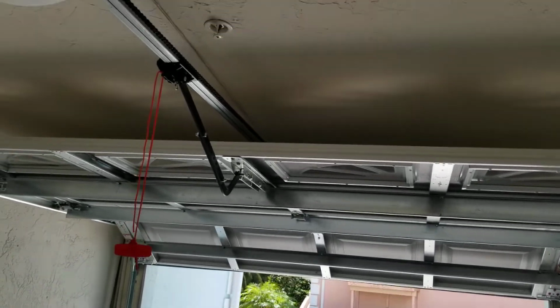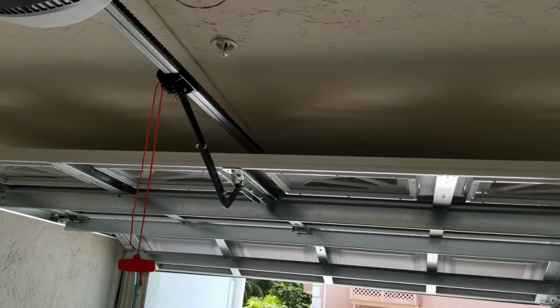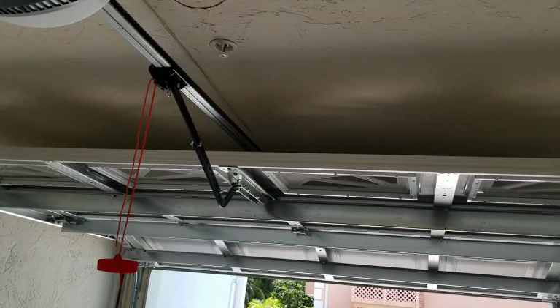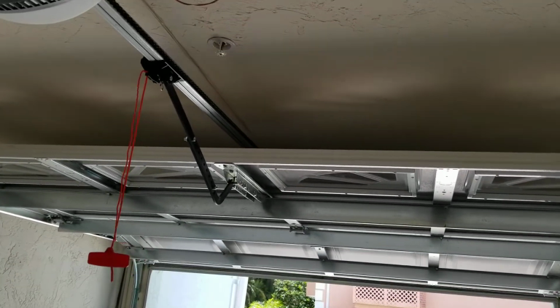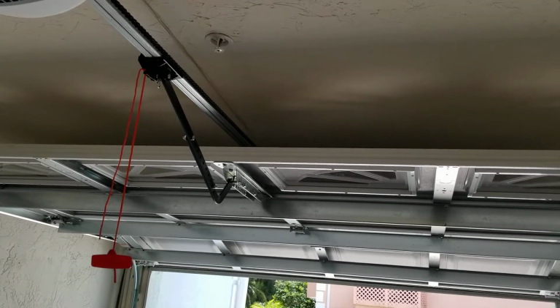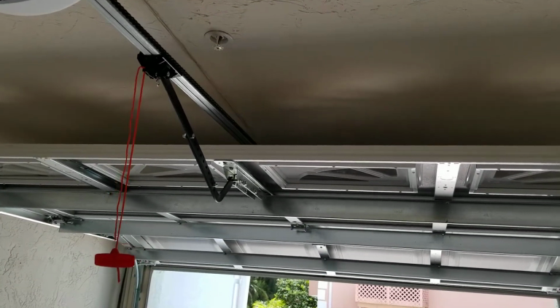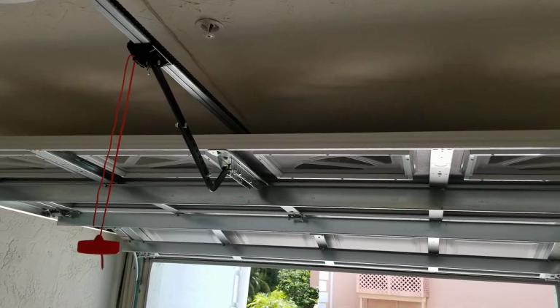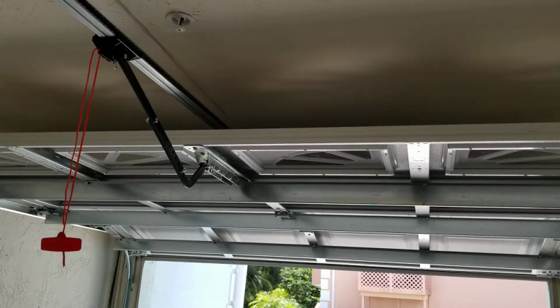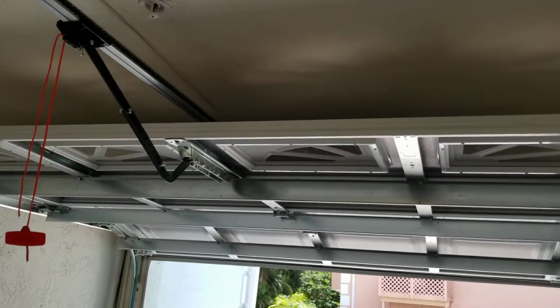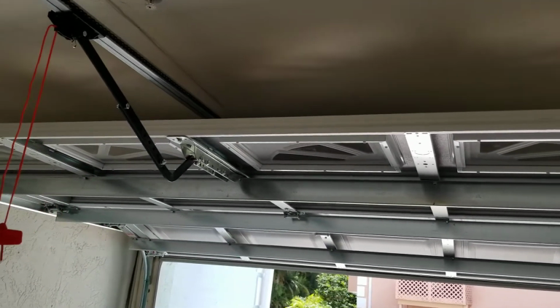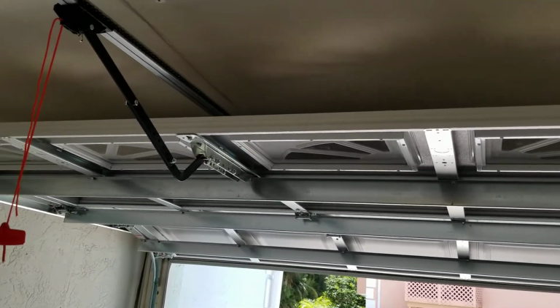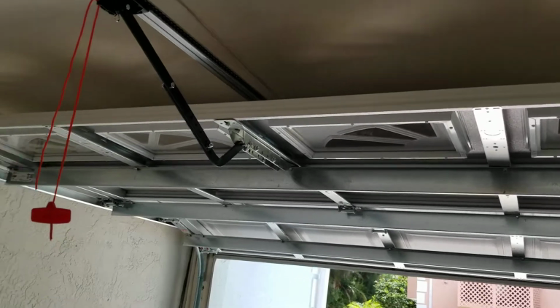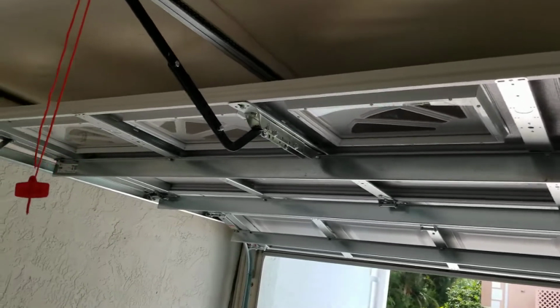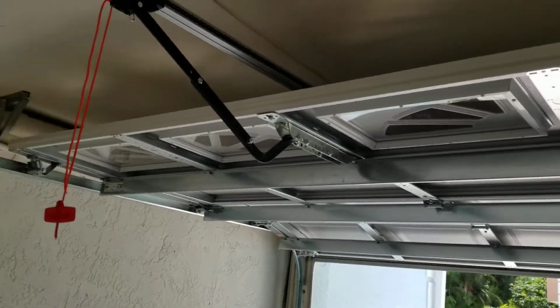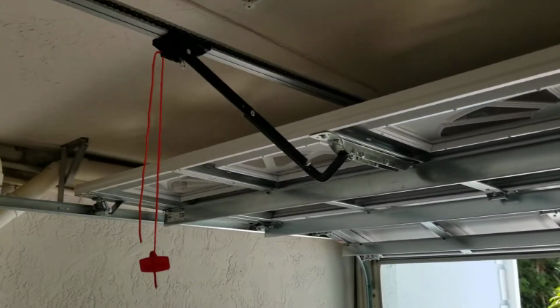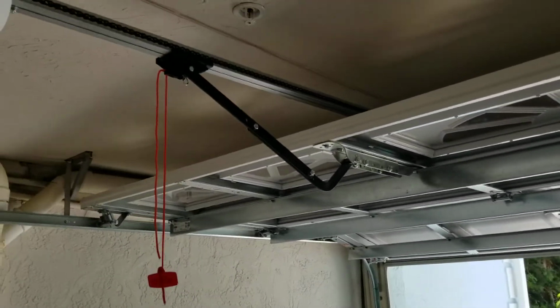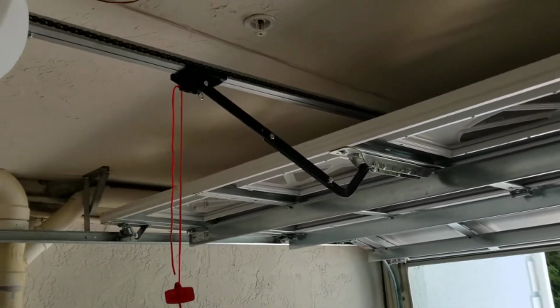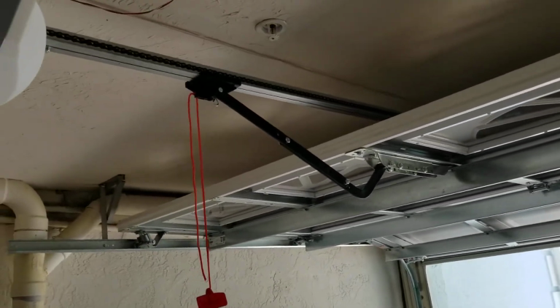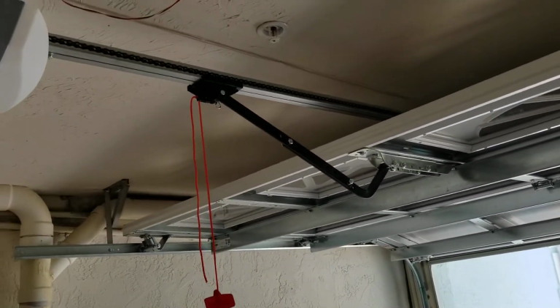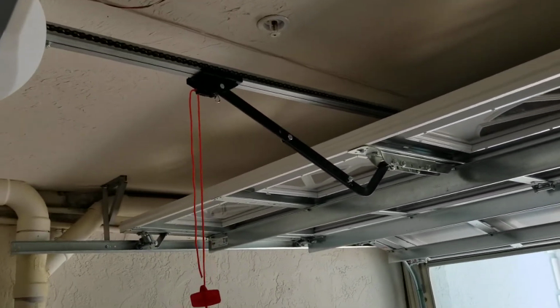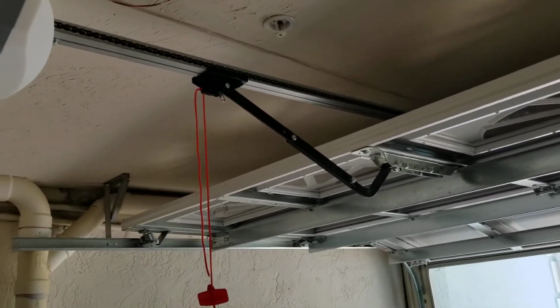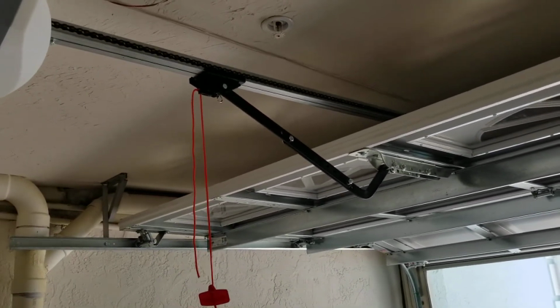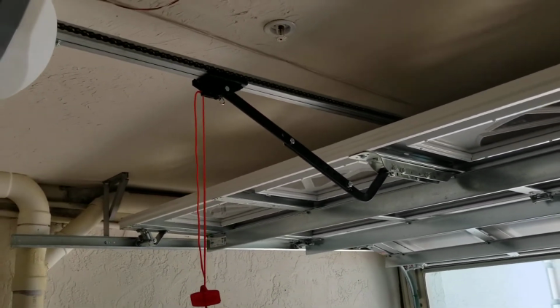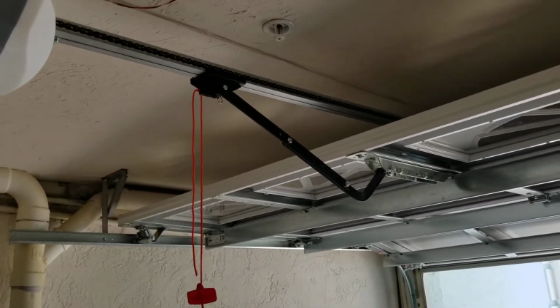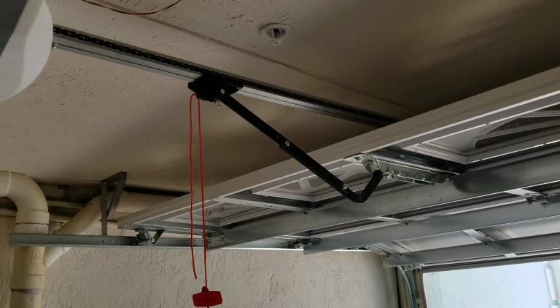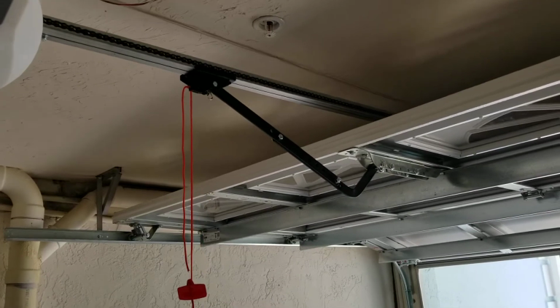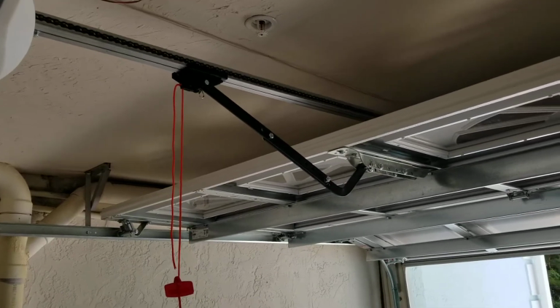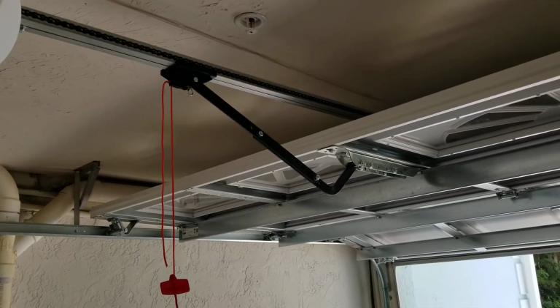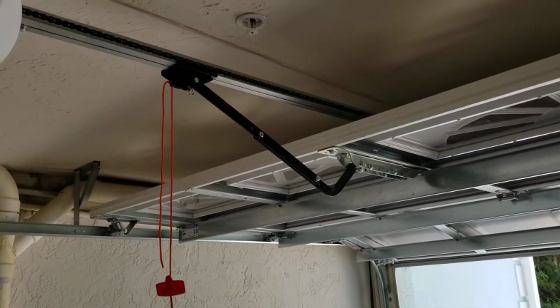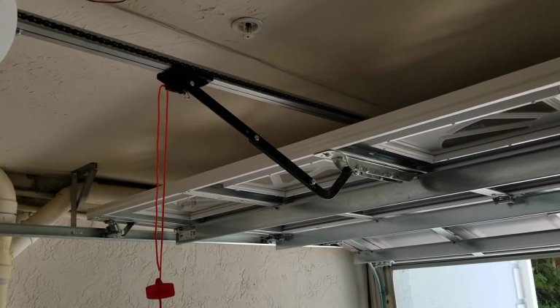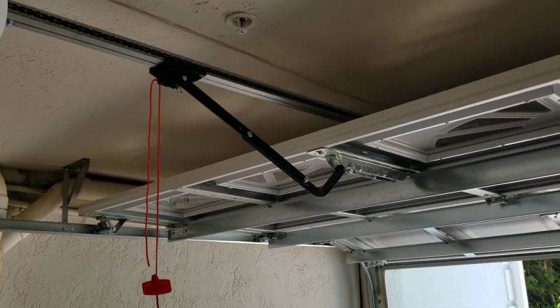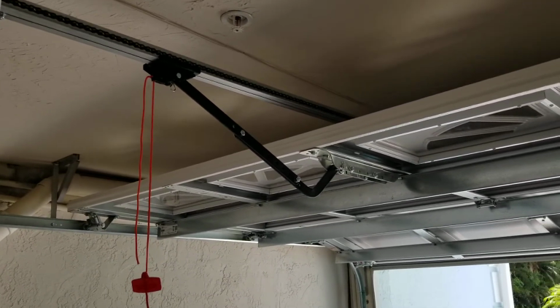I would go outside and get a bigger shot for you guys but I don't have the remotes. I was going to run it down and tell you exactly what's going on with the problem with this door. These were put in yesterday — very minor though.